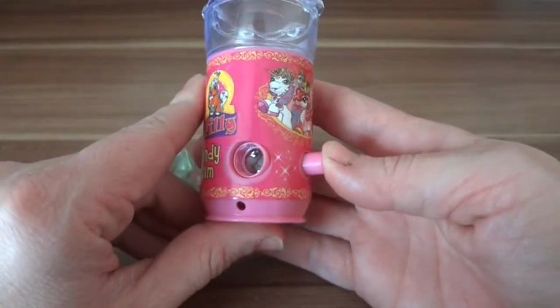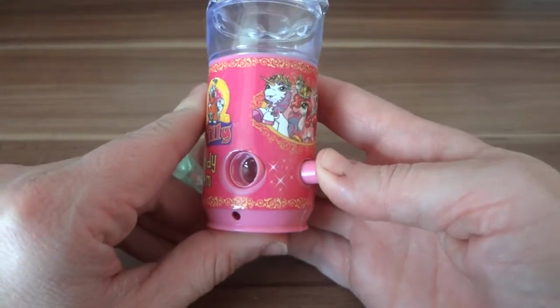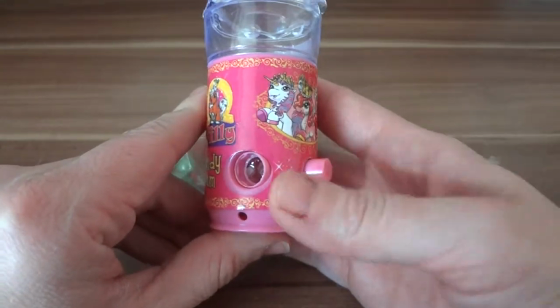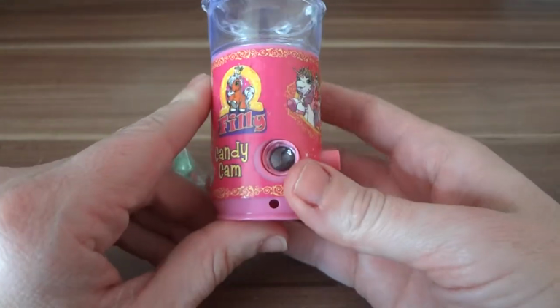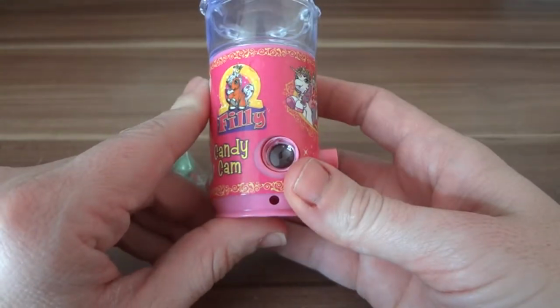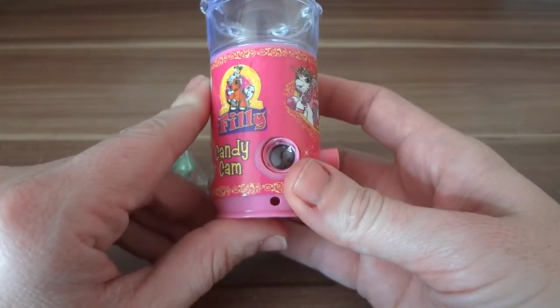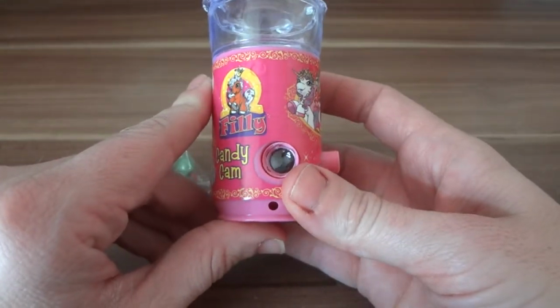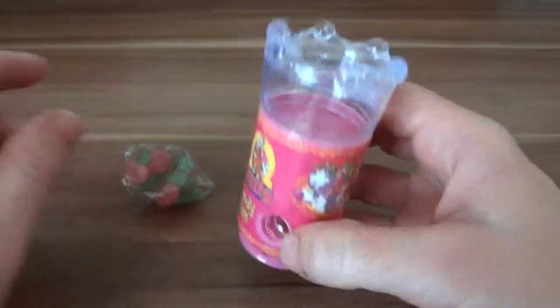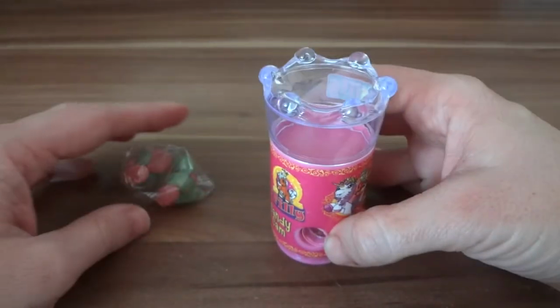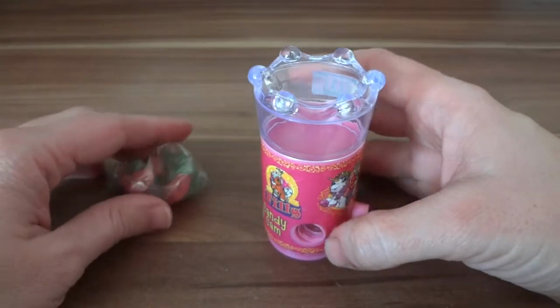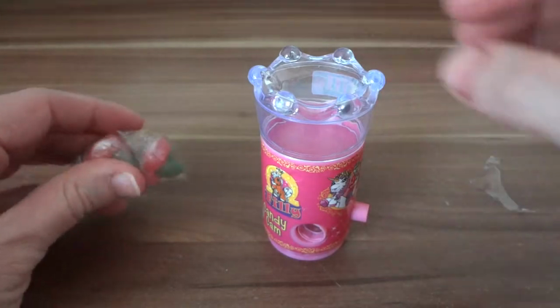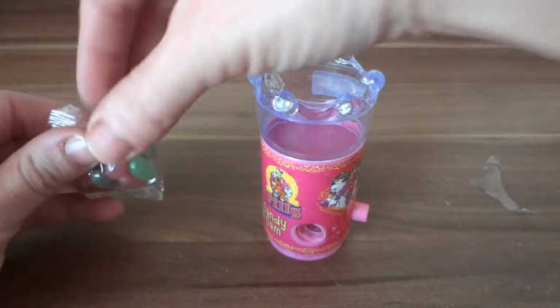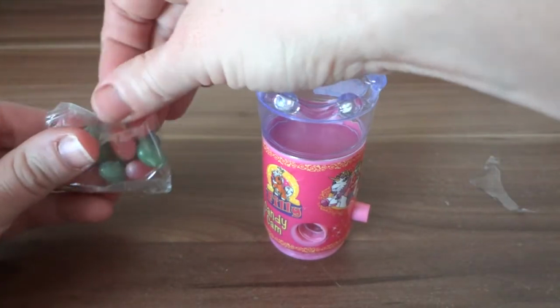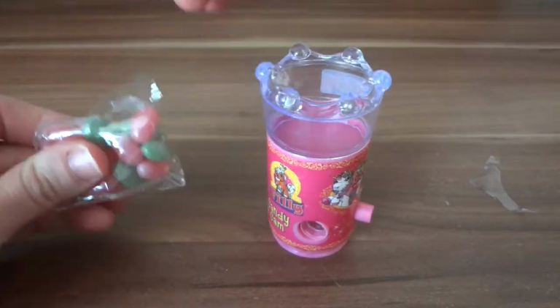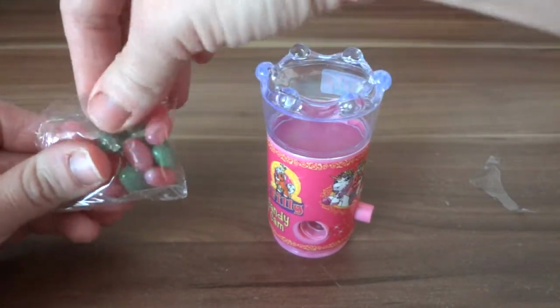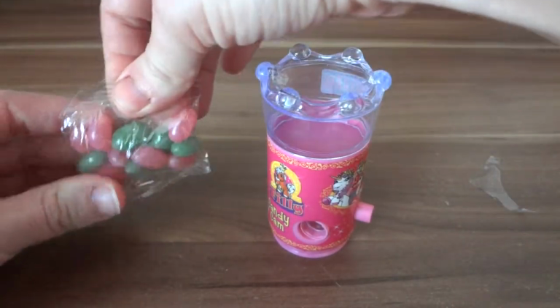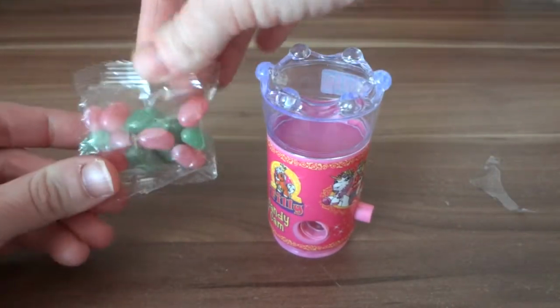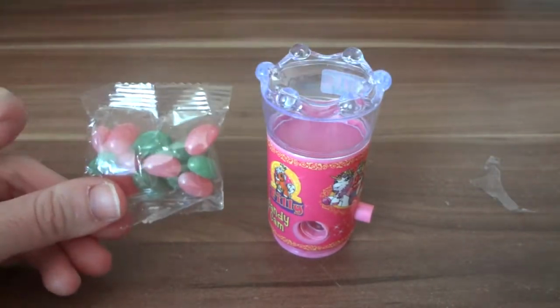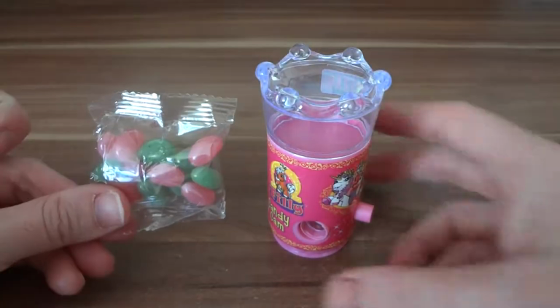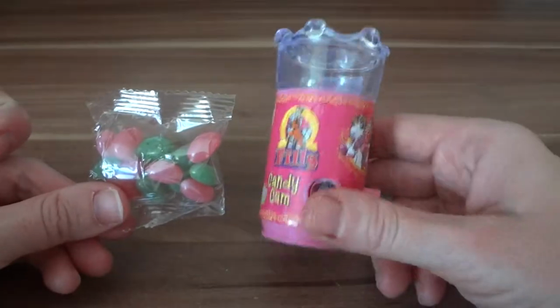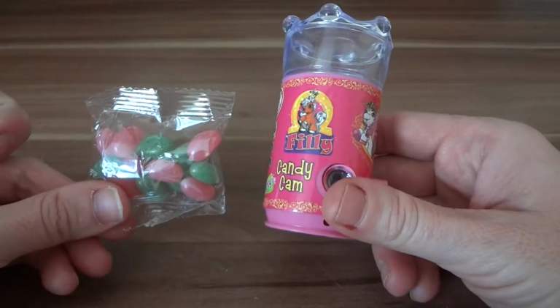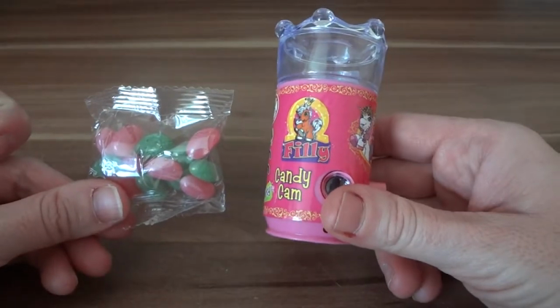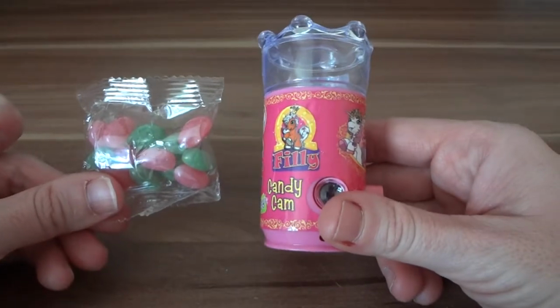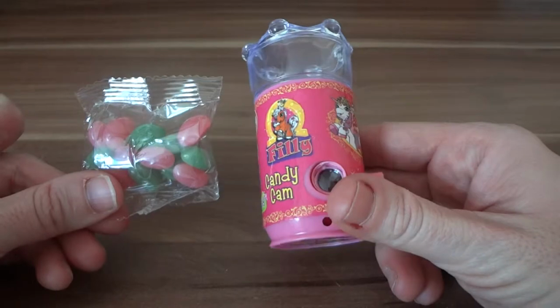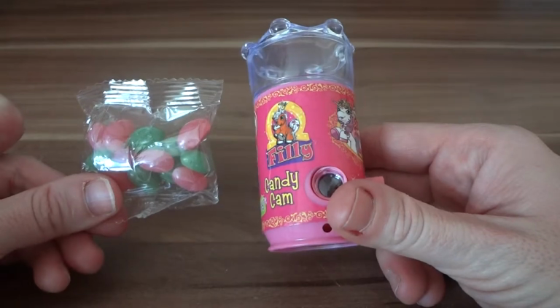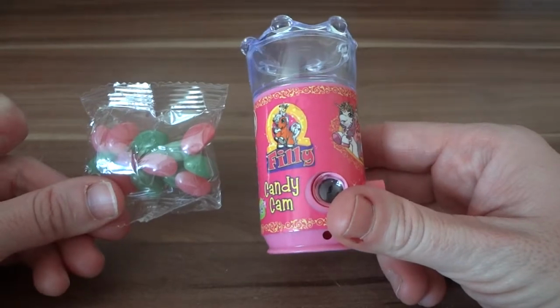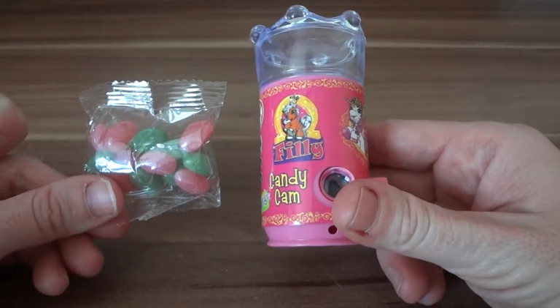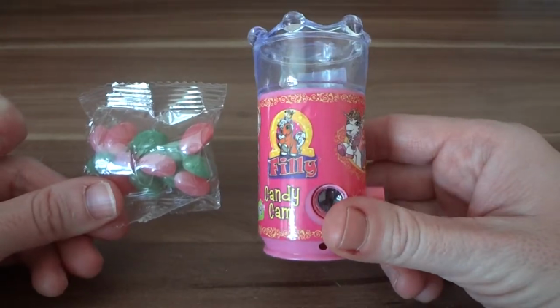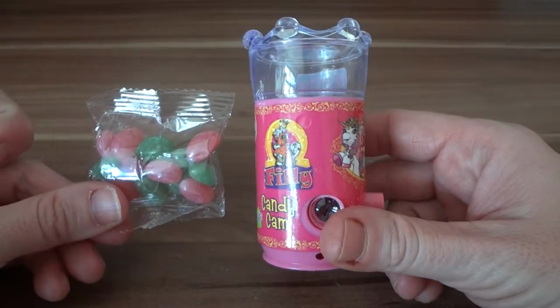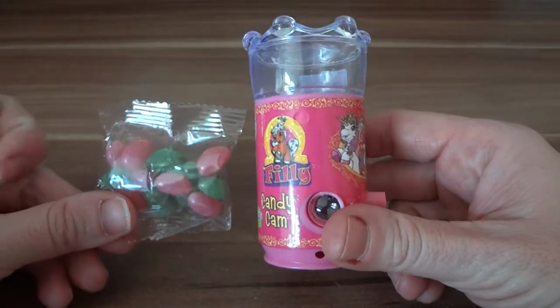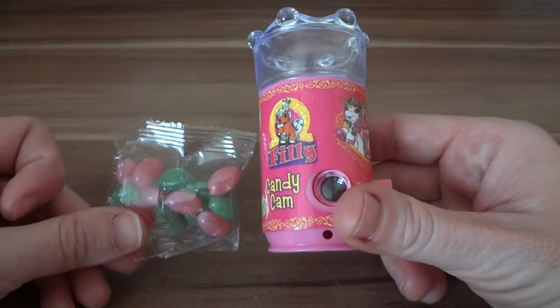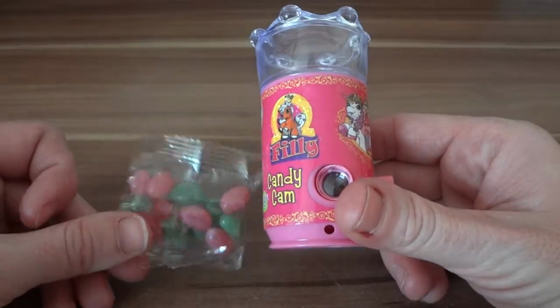This is really just a camera - a pretend camera - with a packet of jelly beans. Okay, well that's different than I thought.